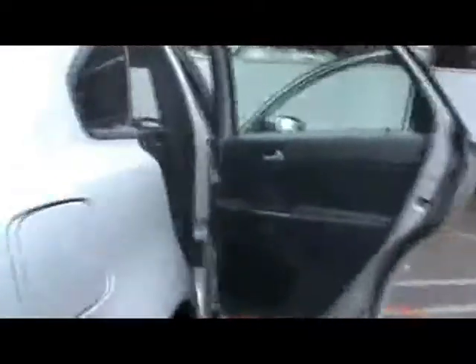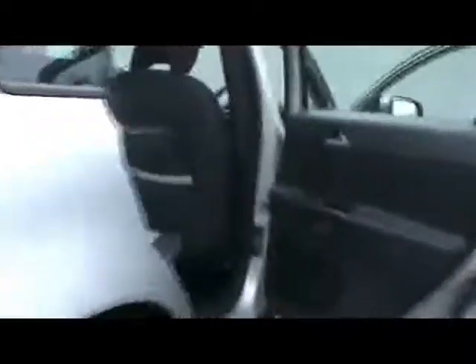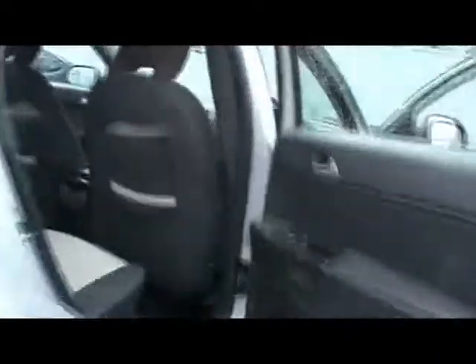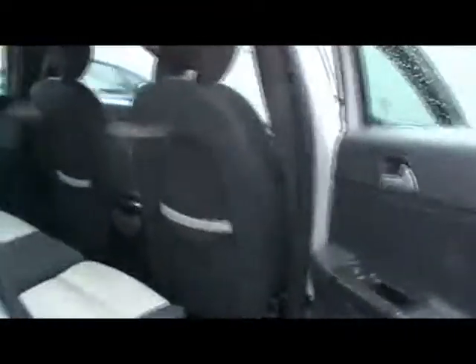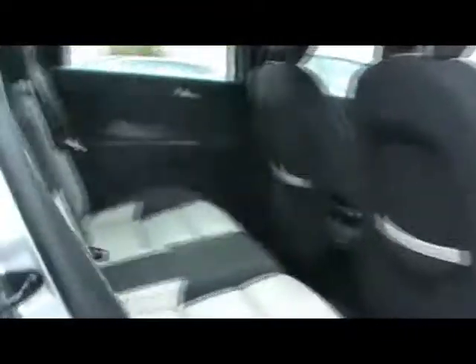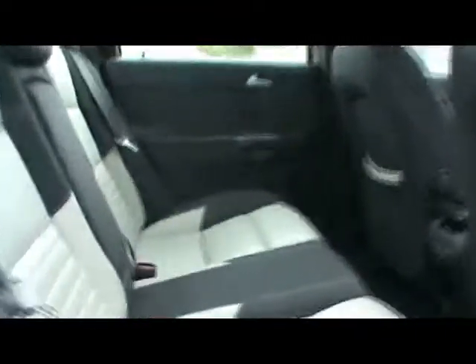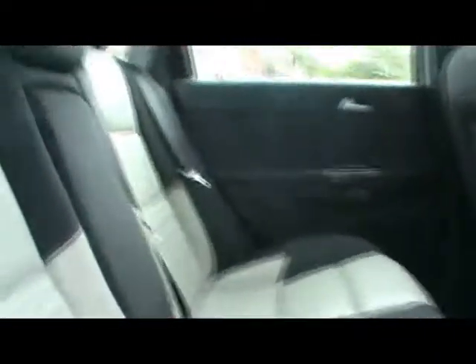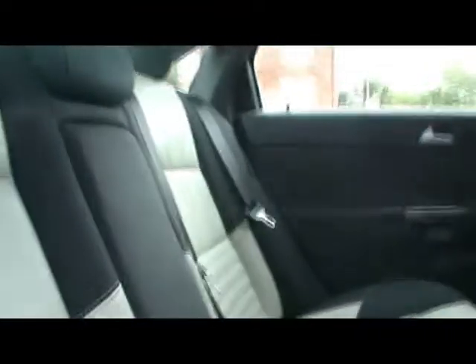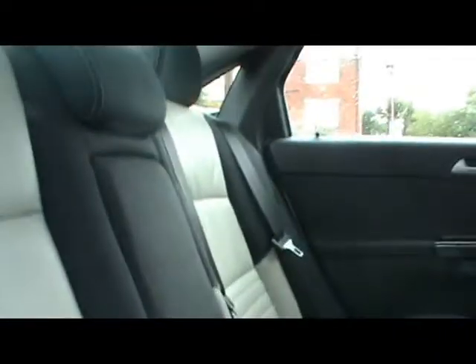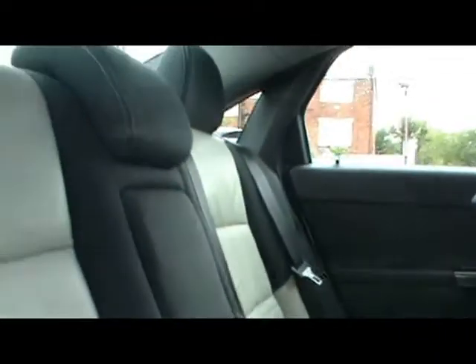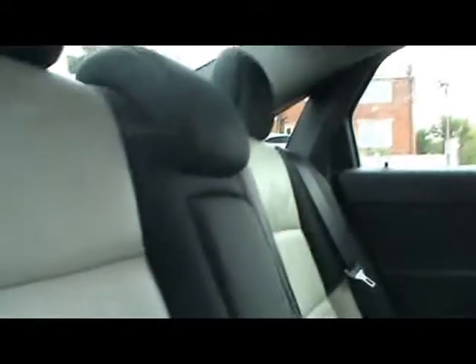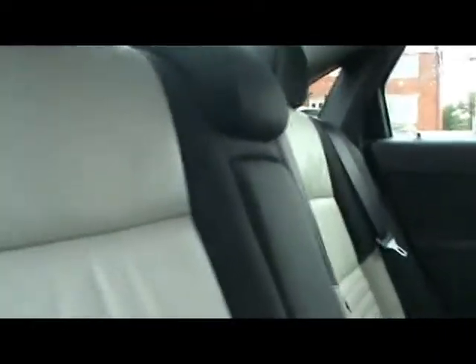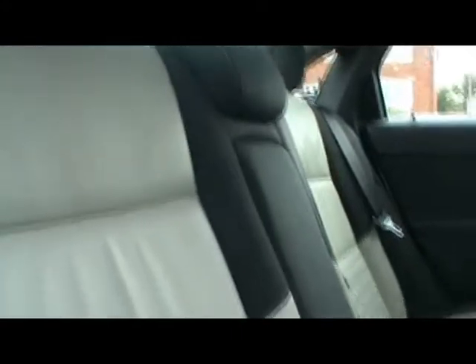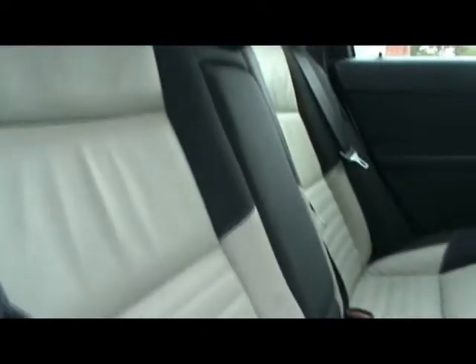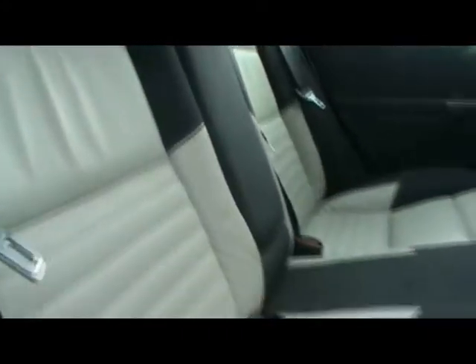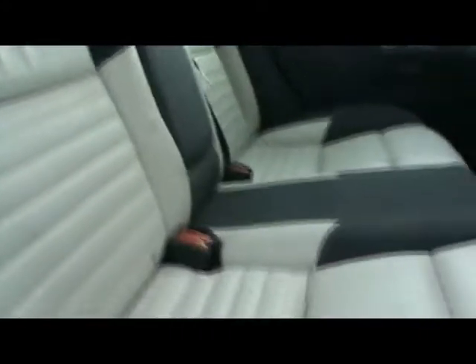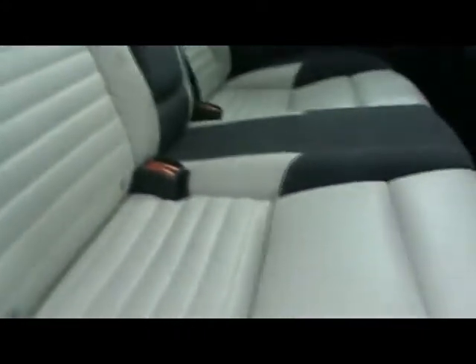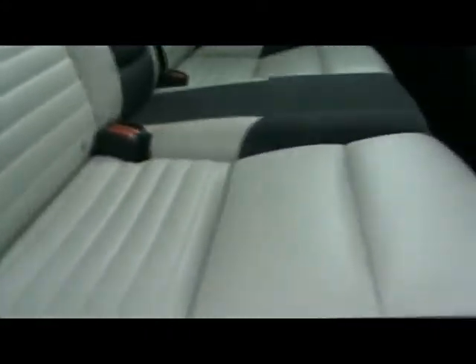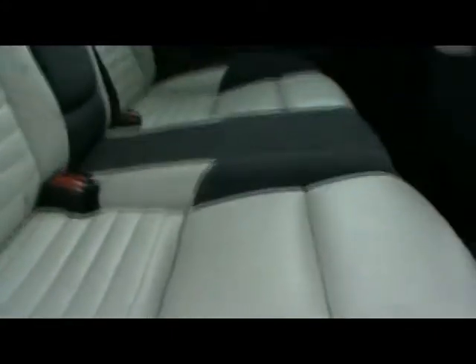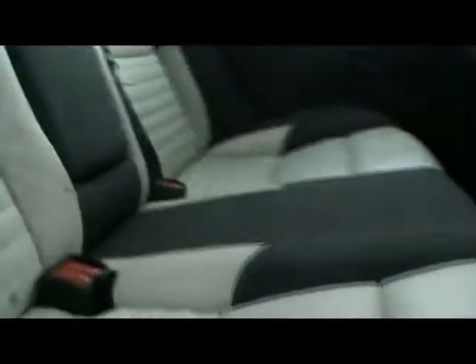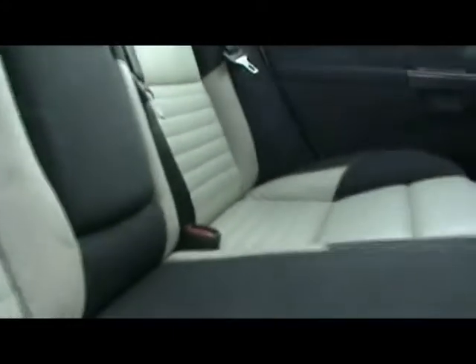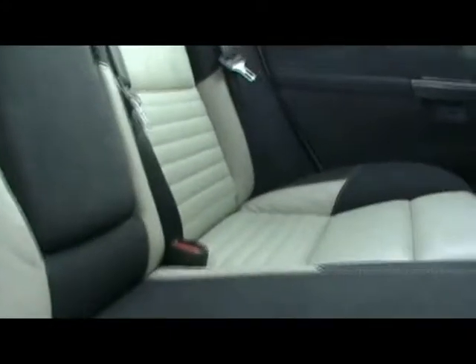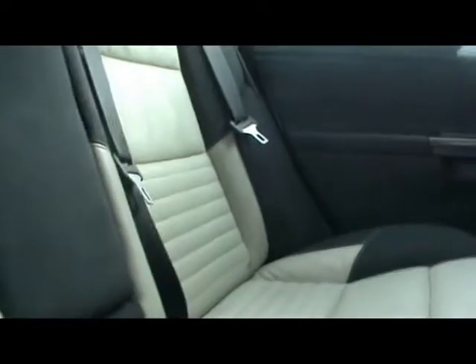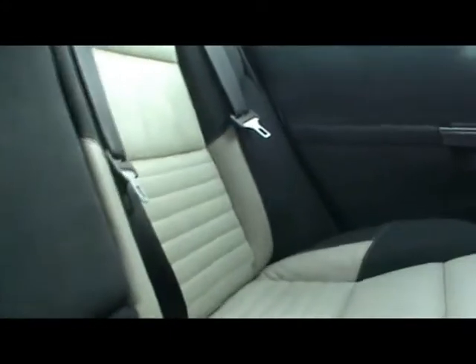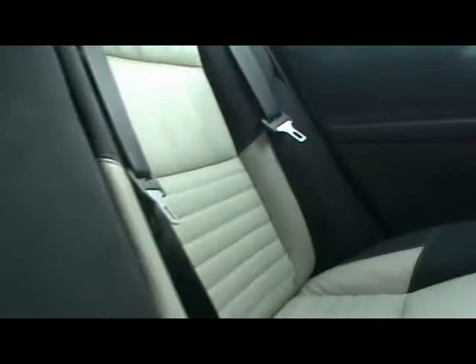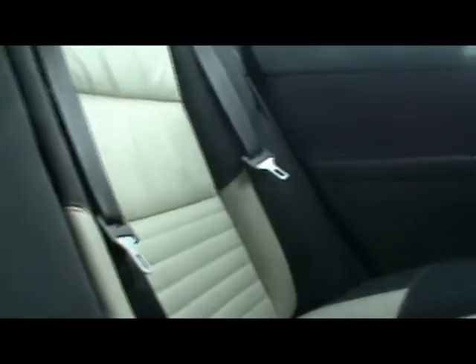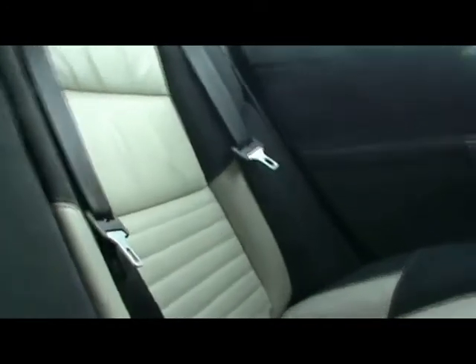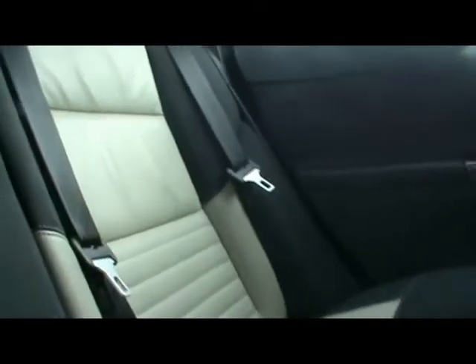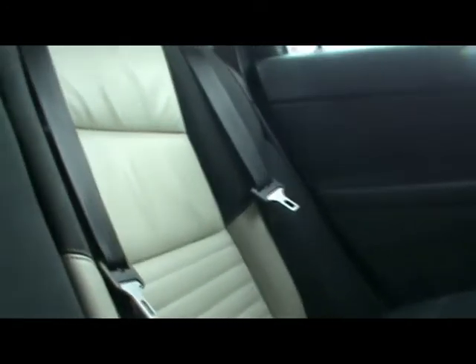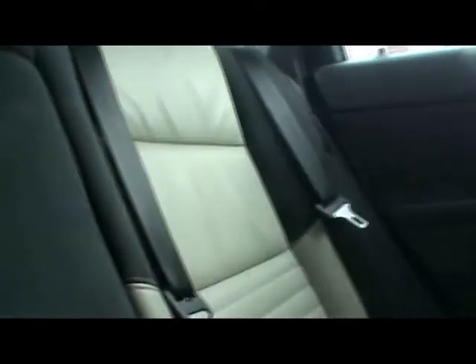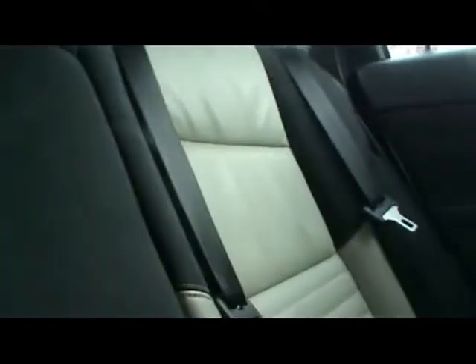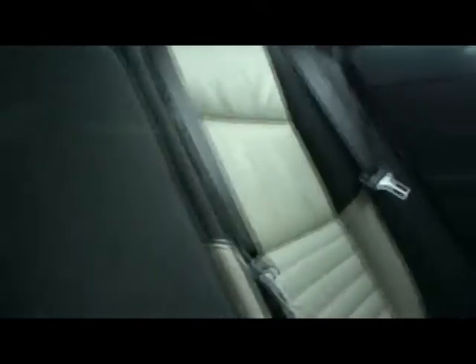Right, let's take a look inside the car. We've got half cream leather, half black TTEC interior. Really nice seats — lovely contrast — and well looked after as well, with no rips, tears or stains.